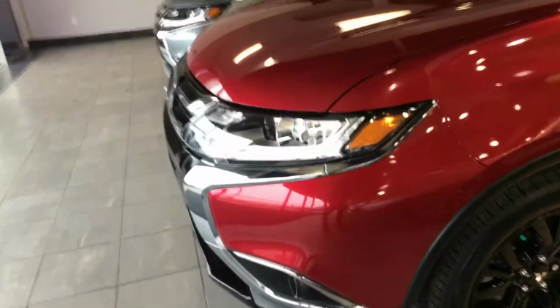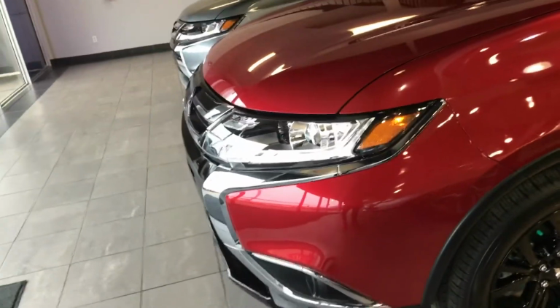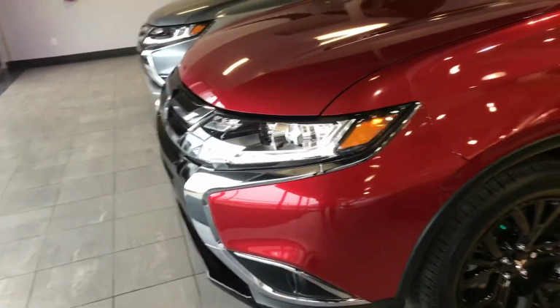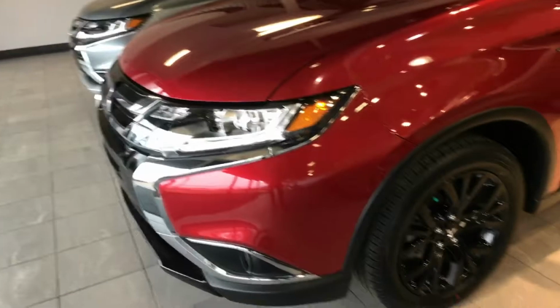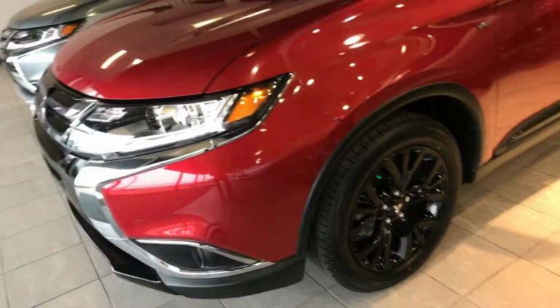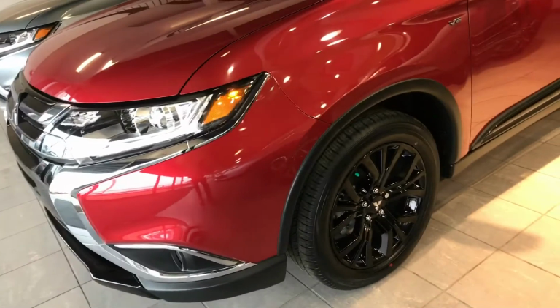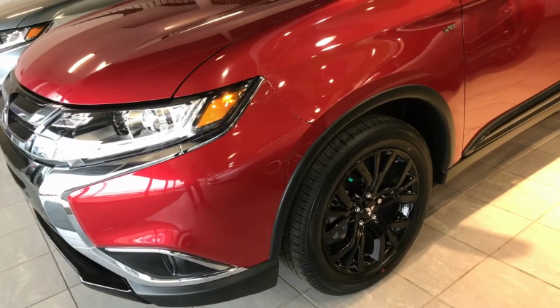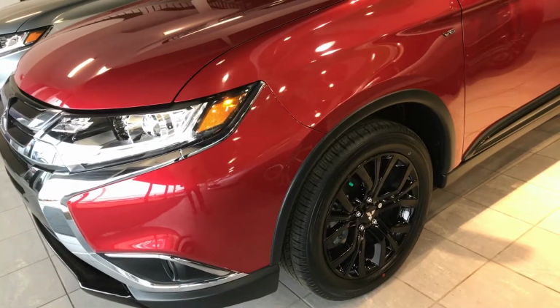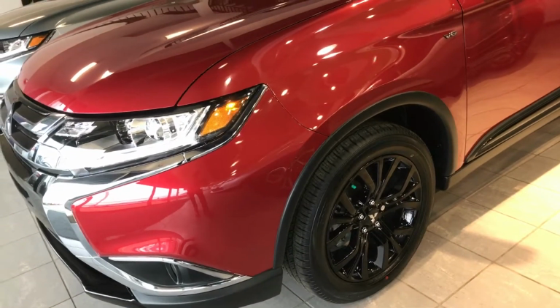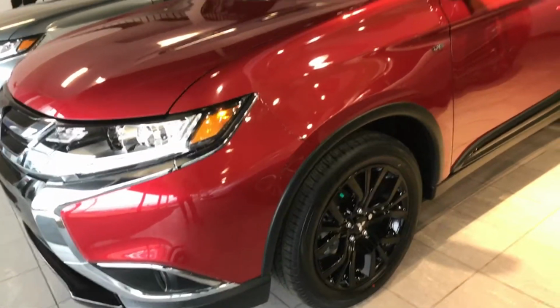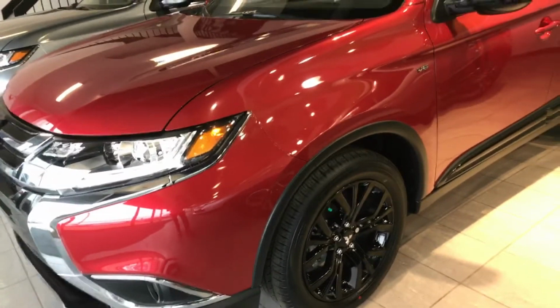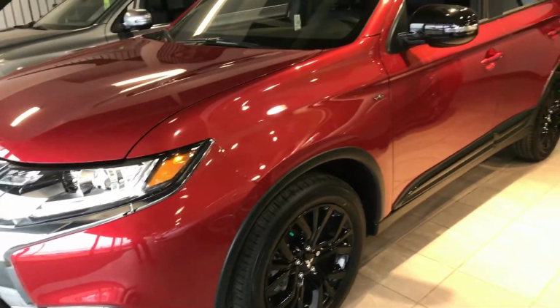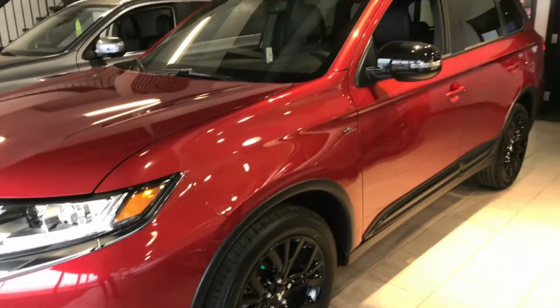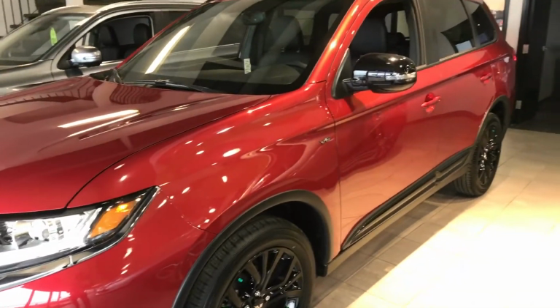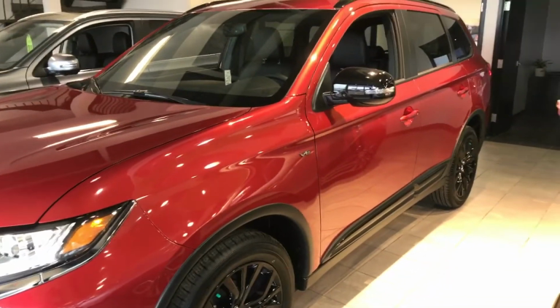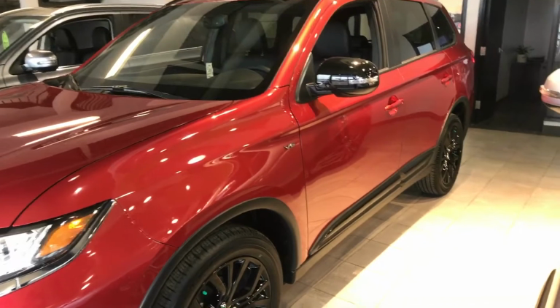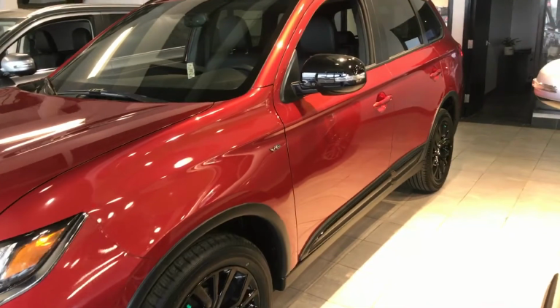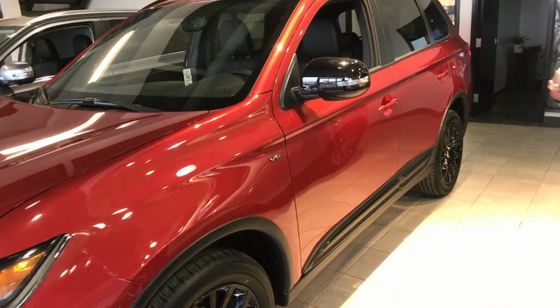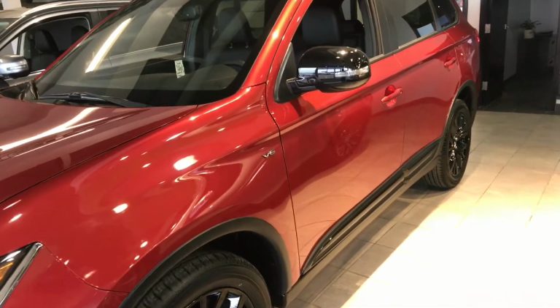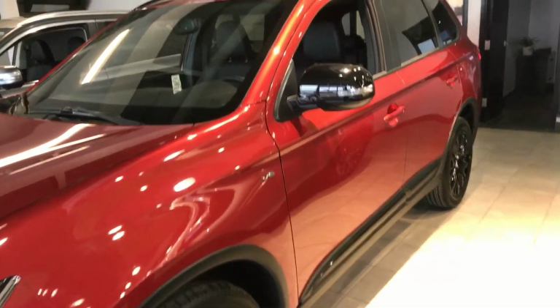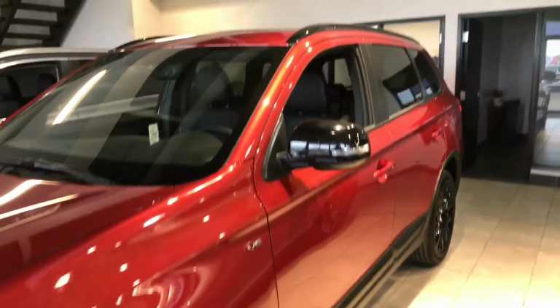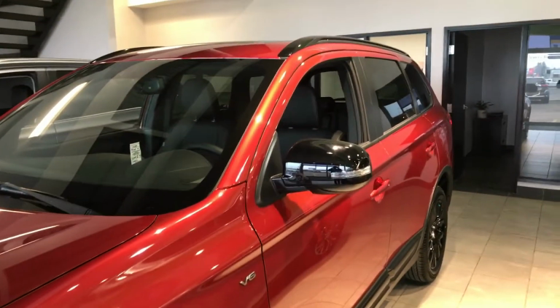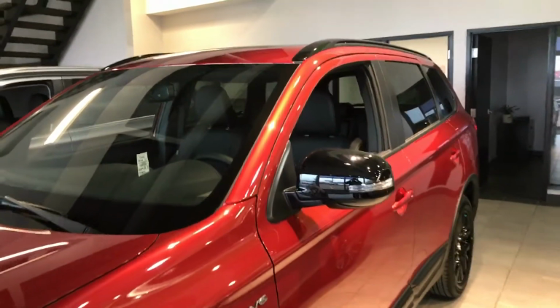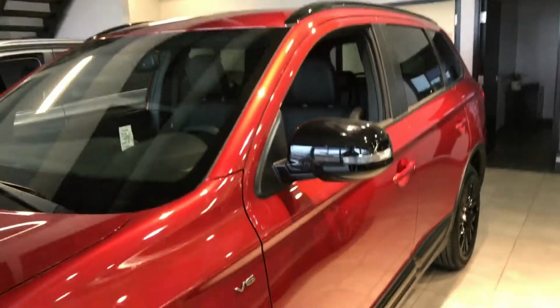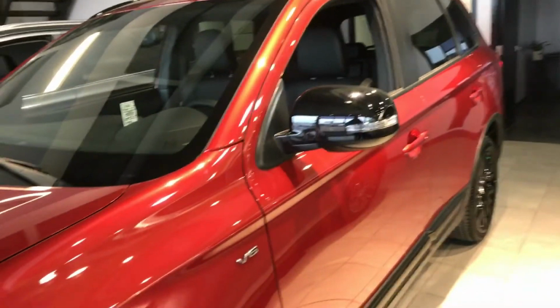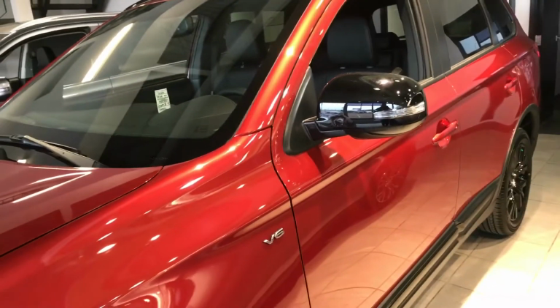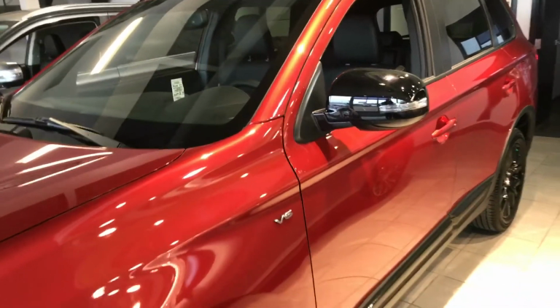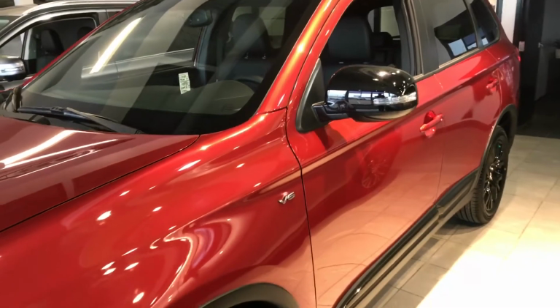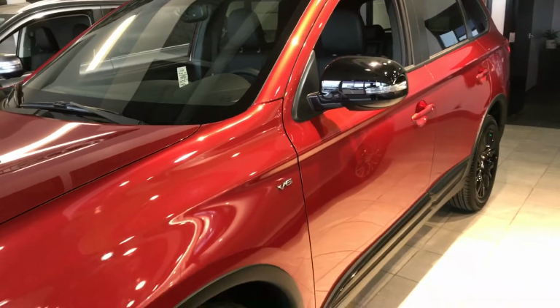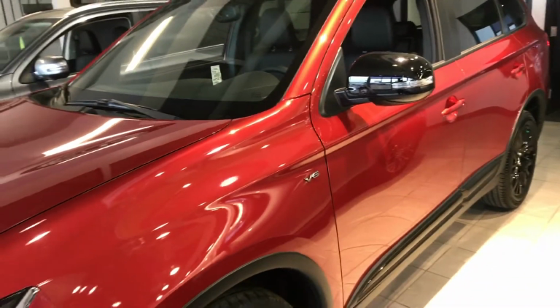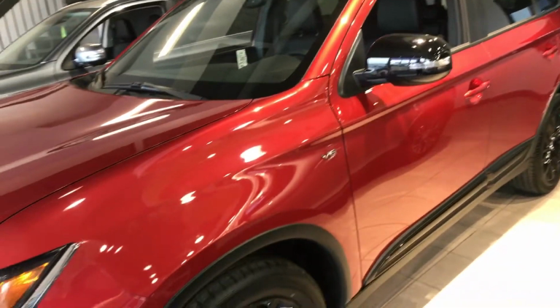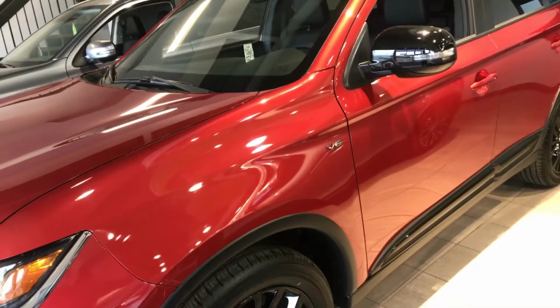And speaking of looks, these 18-inch blacked-out alloy wheels are part of the Anniversary Edition, which is where they've also blacked out the side skirt, mirrors, and roof rails, as far as some cosmetic touches to really make this car pop out on the road.